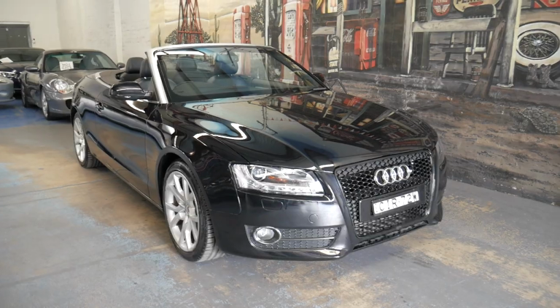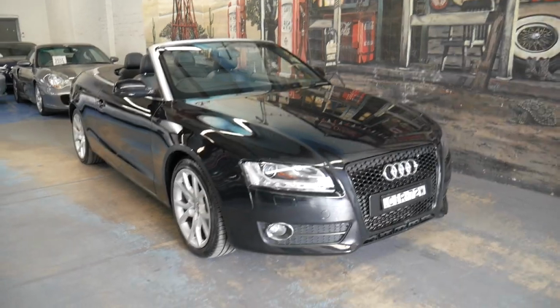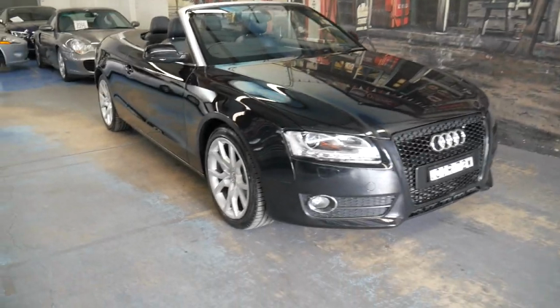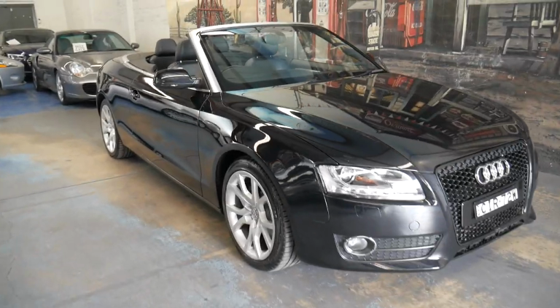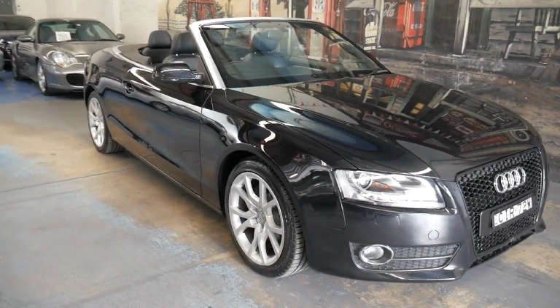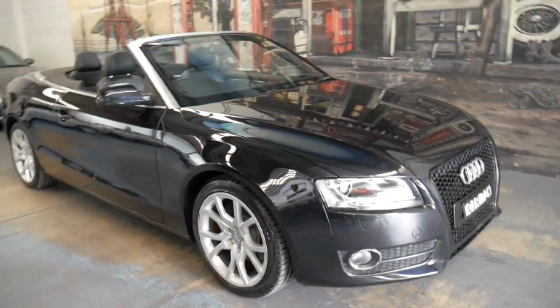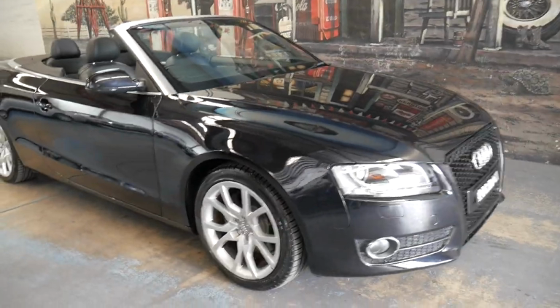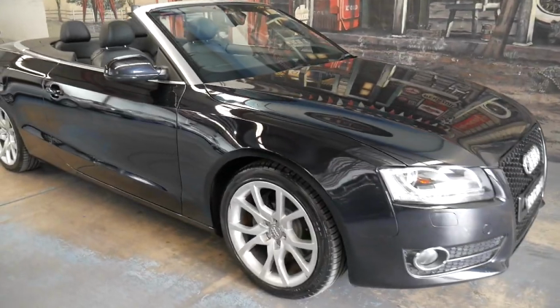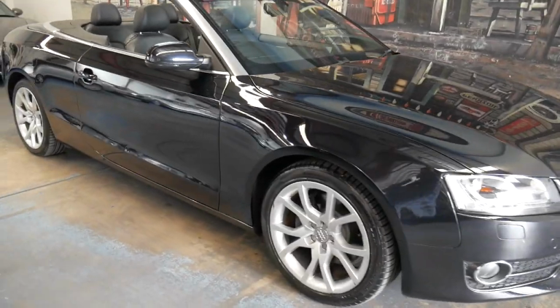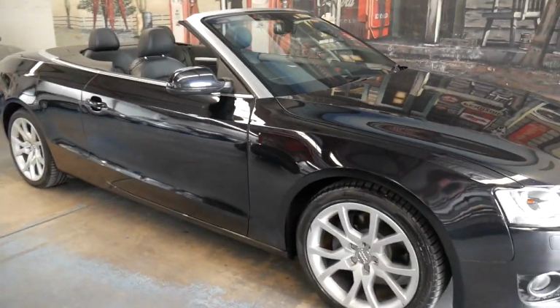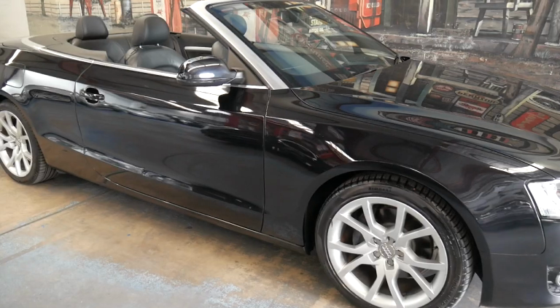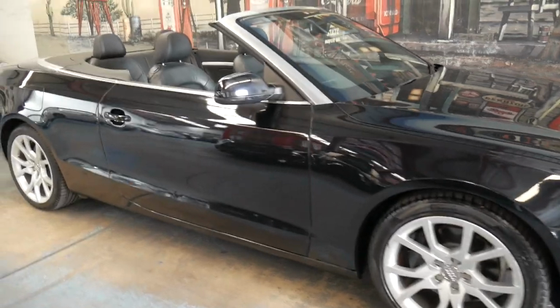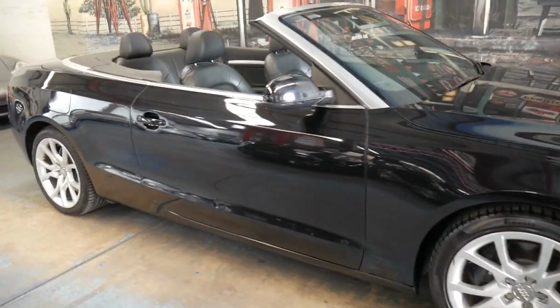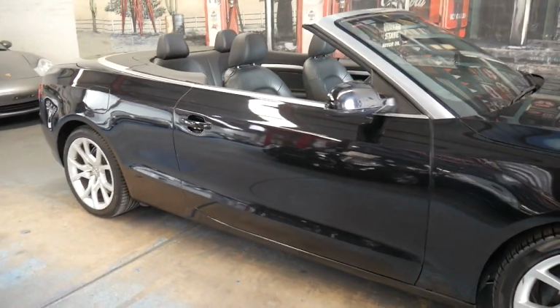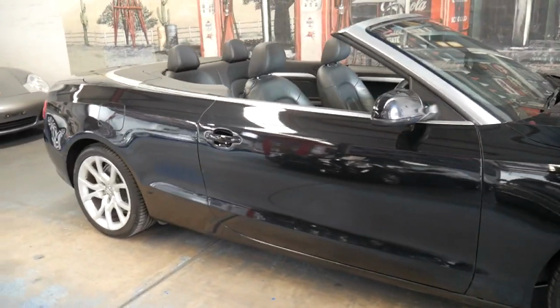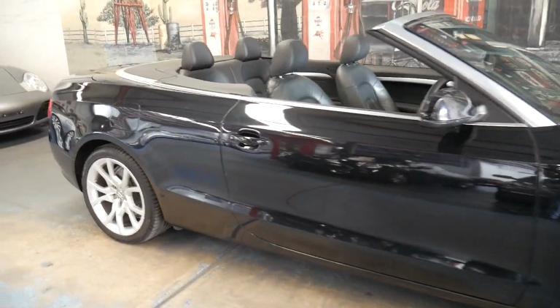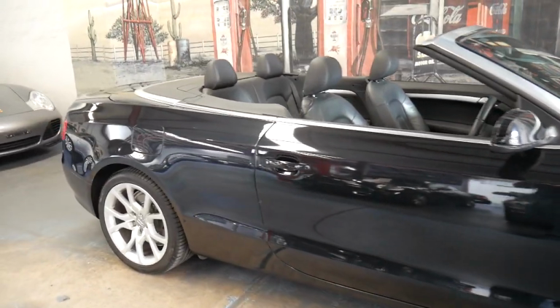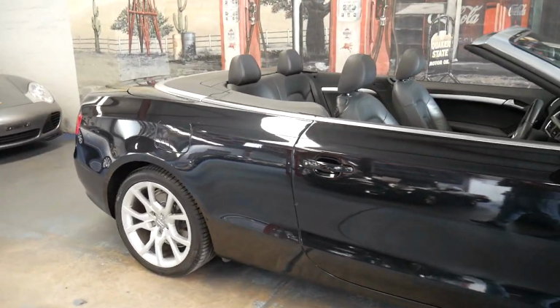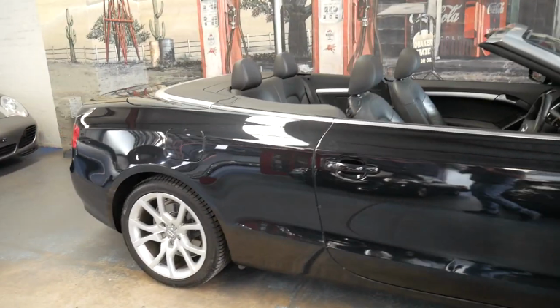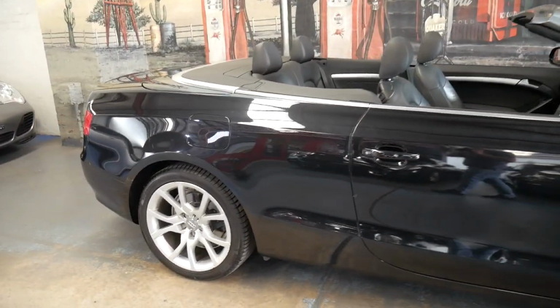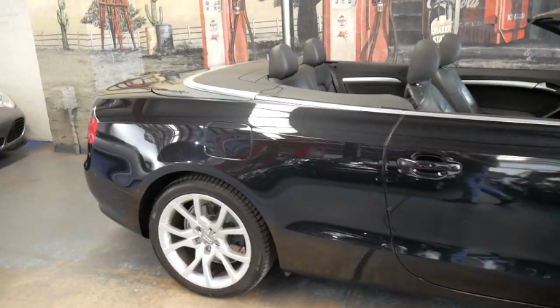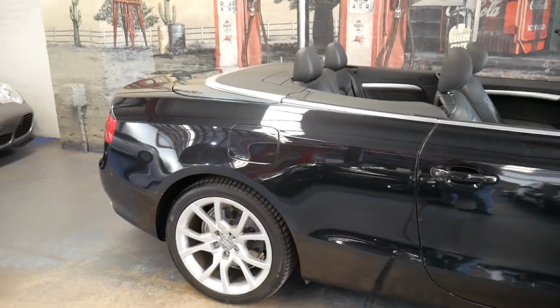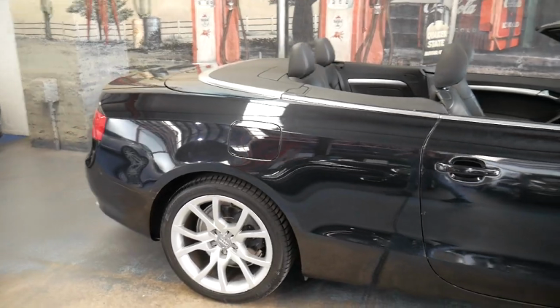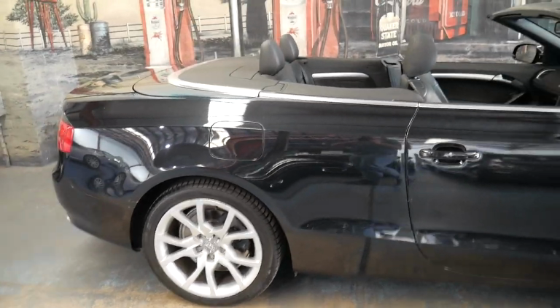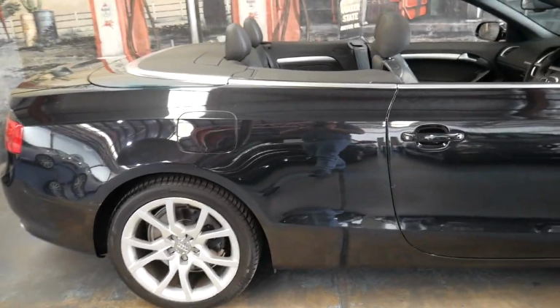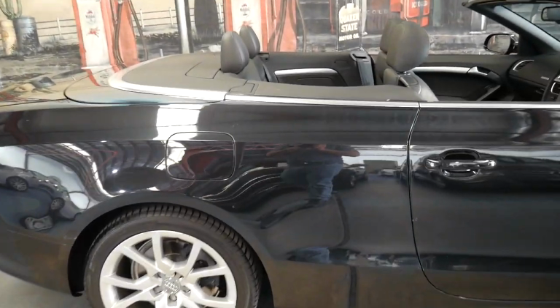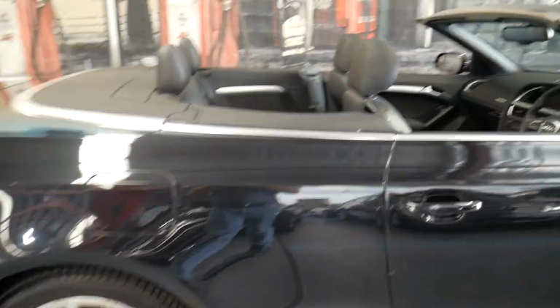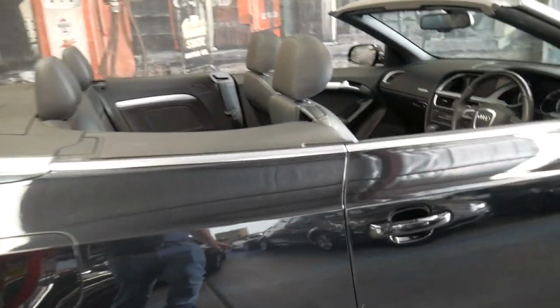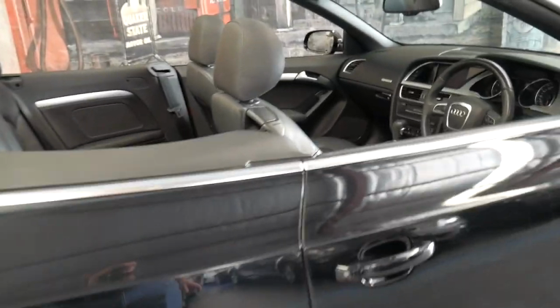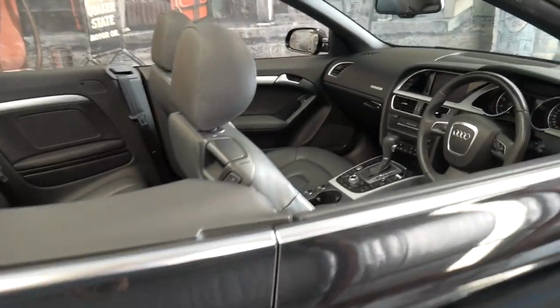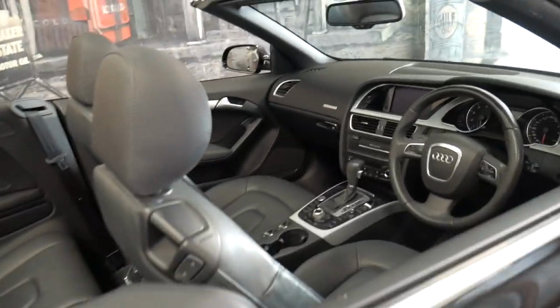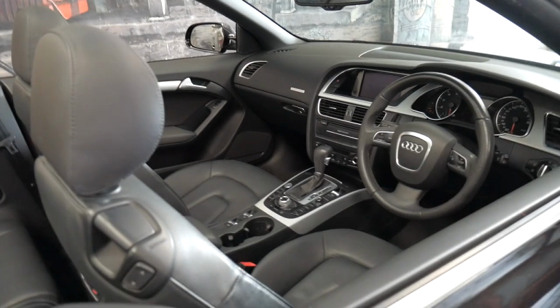Welcome to the Old Timer Centre. My name is Philip Tarrant and I'm going to be talking to you about this 2010 Audi A5 convertible. It's a 2 litre turbo and it is a Quattro. It's black with black interior.